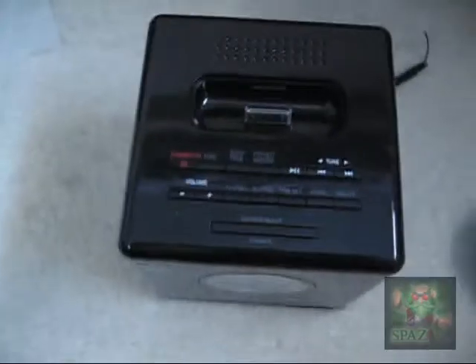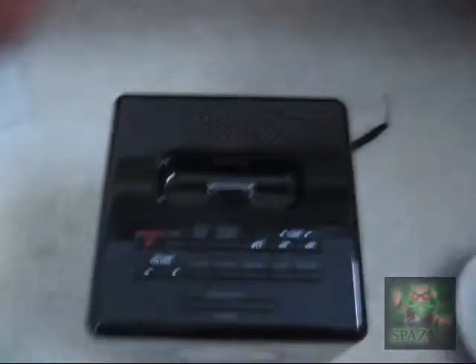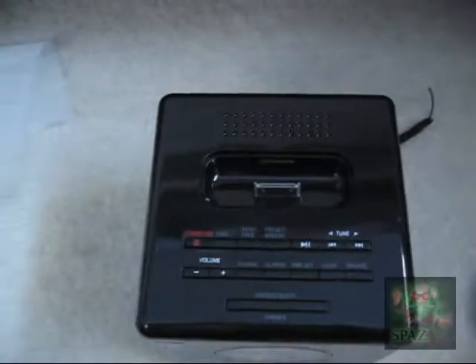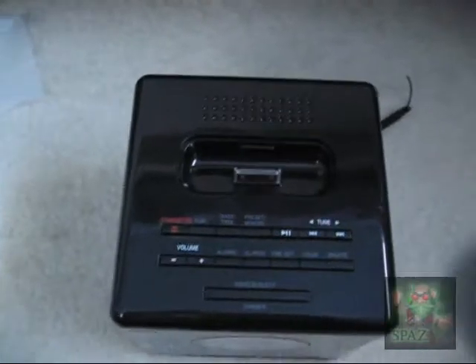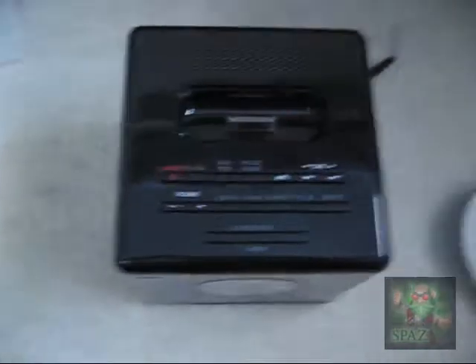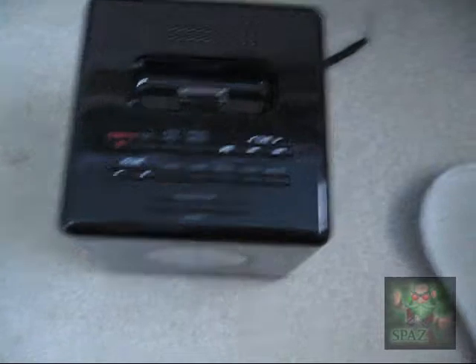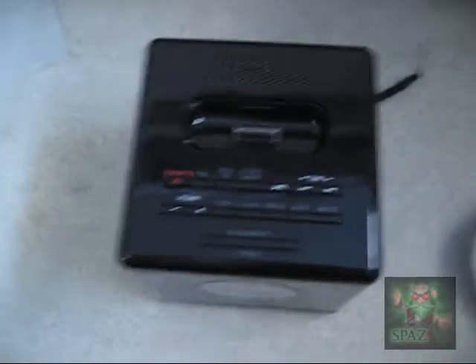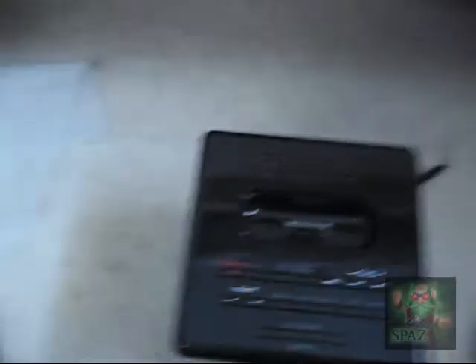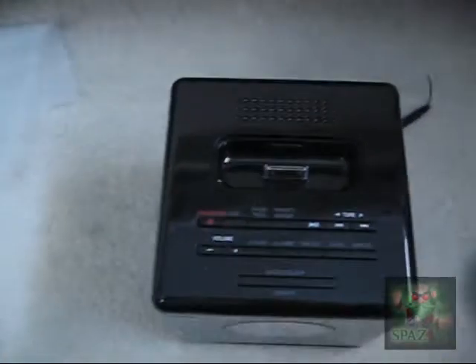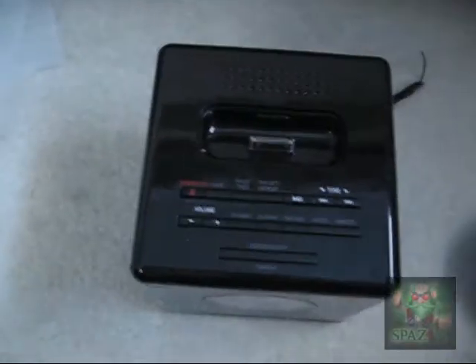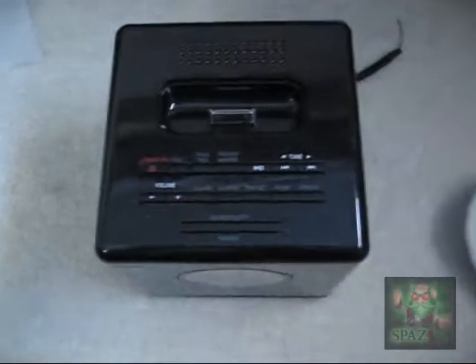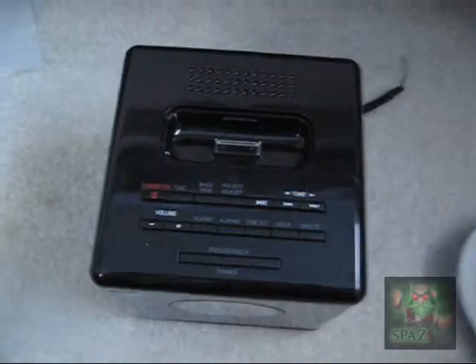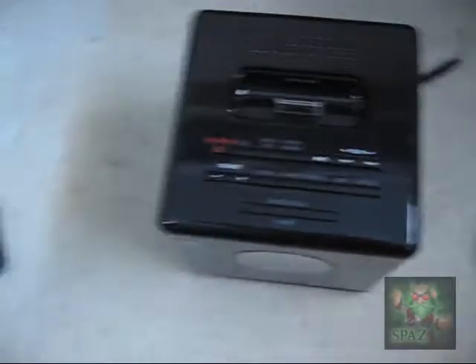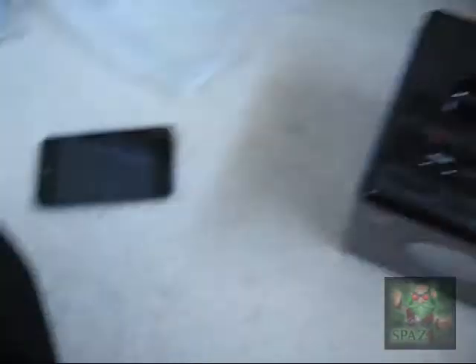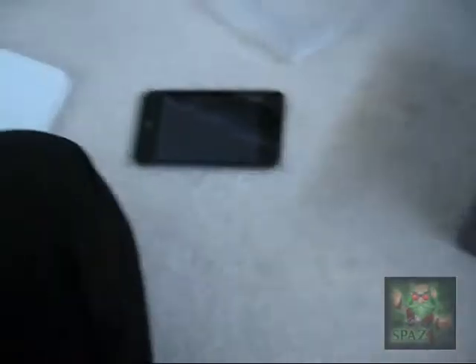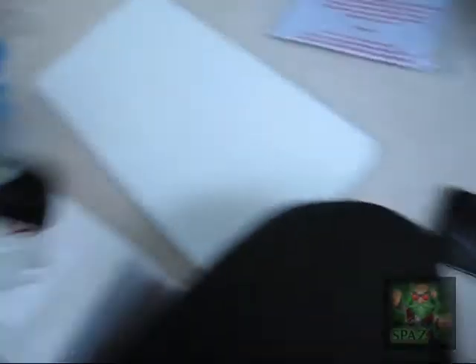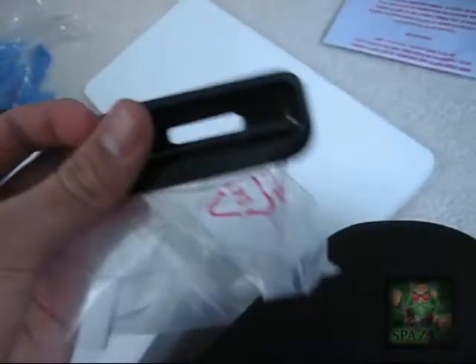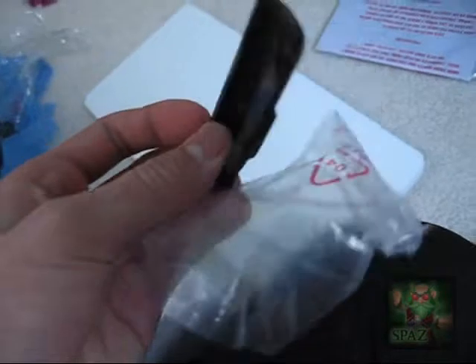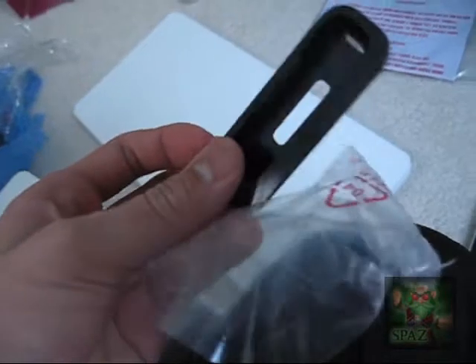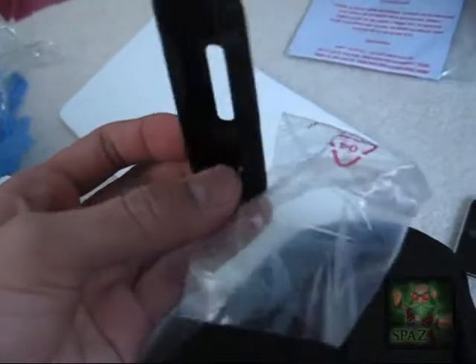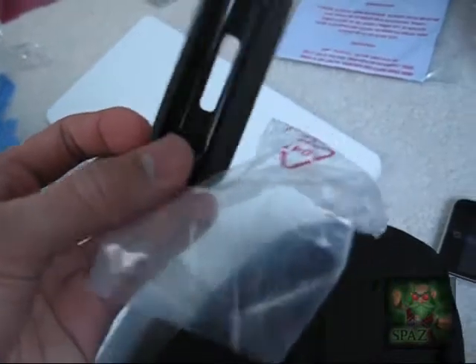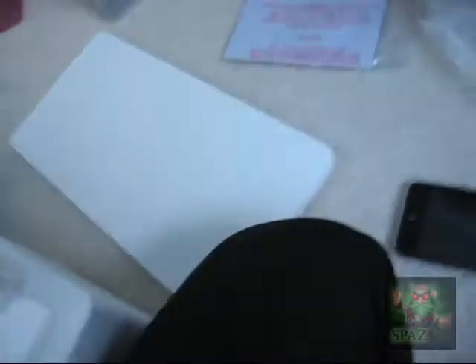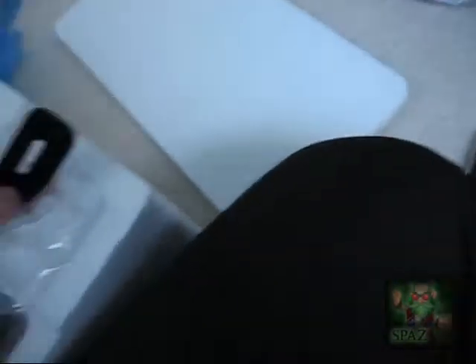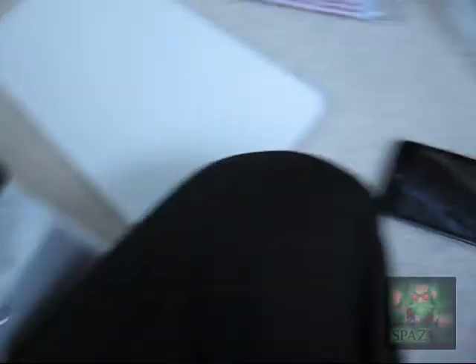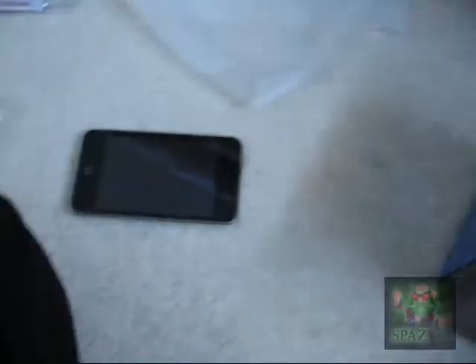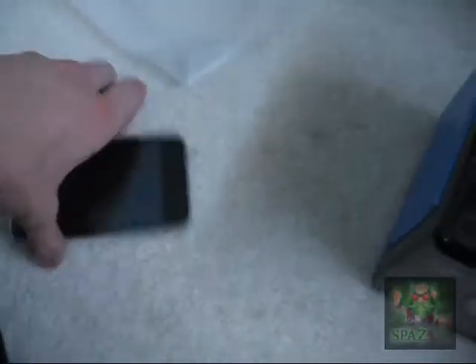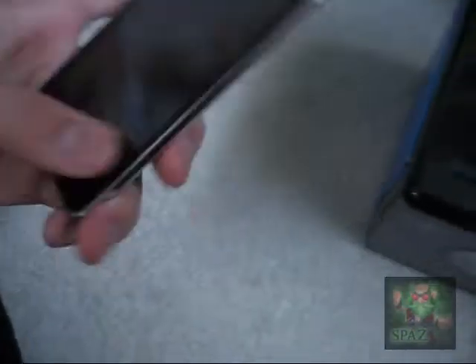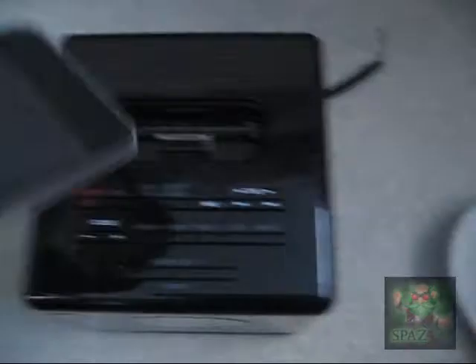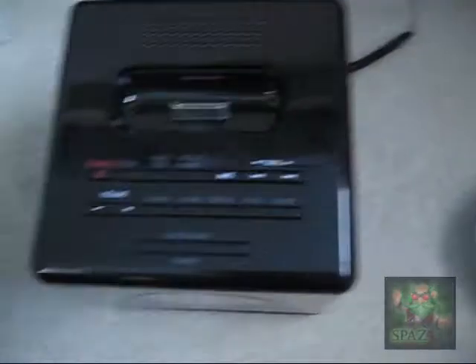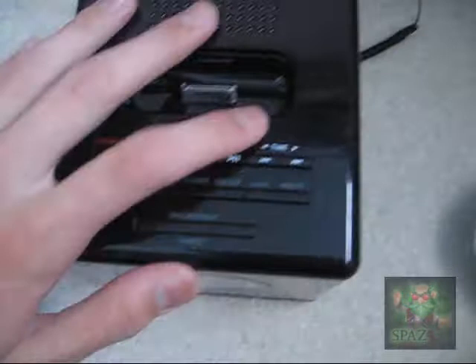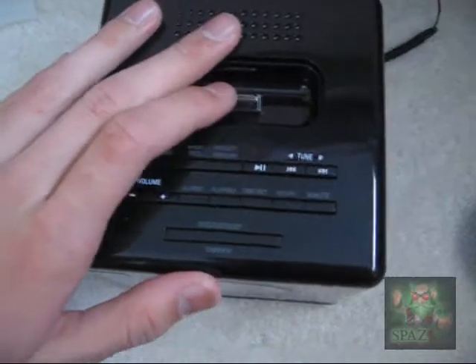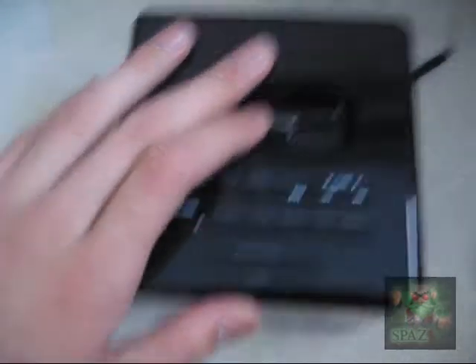My camera just ran out of battery, and in the time that it did — after I charged it — I have opened this thing and brought out my iPod to test with the iPod dock it has right here.